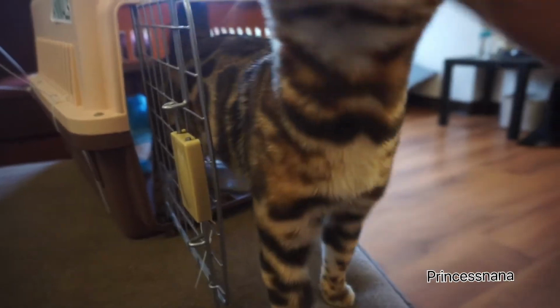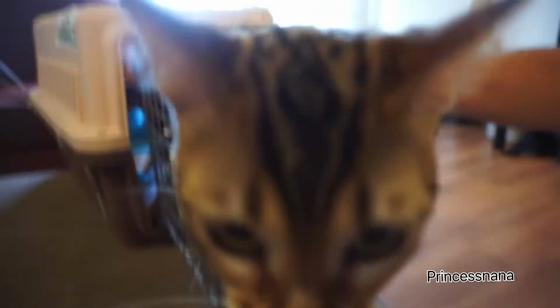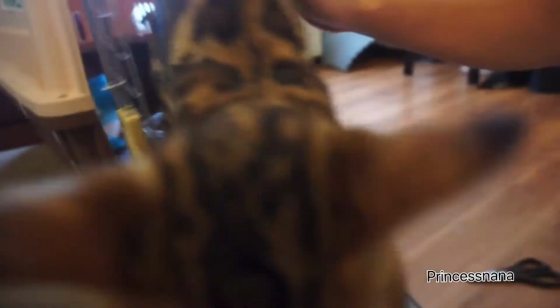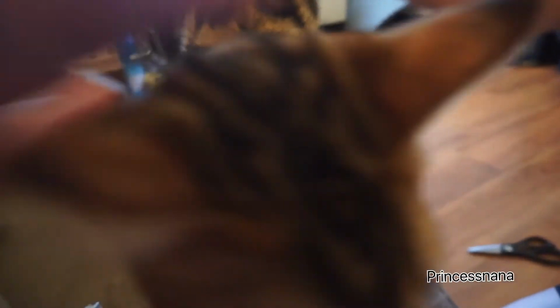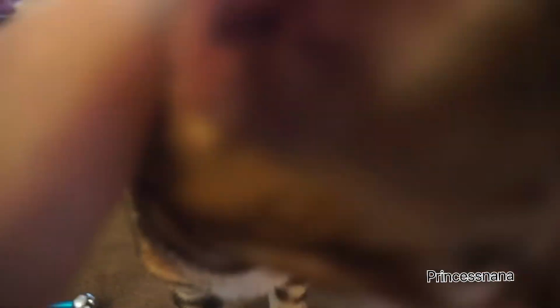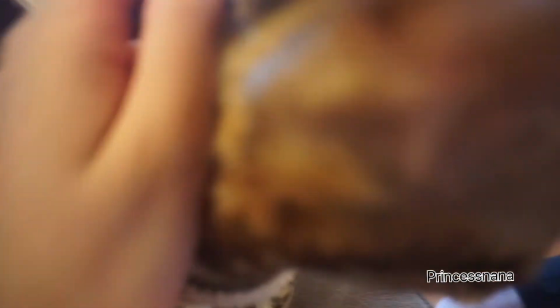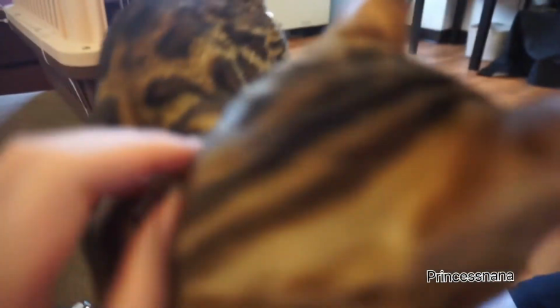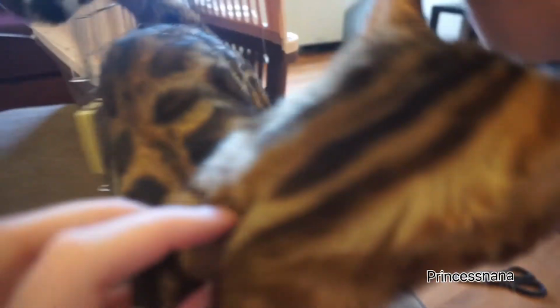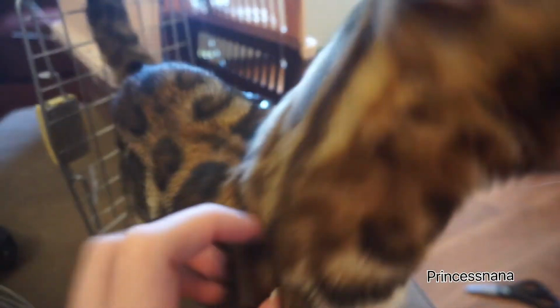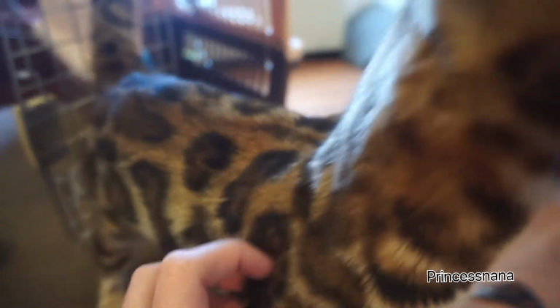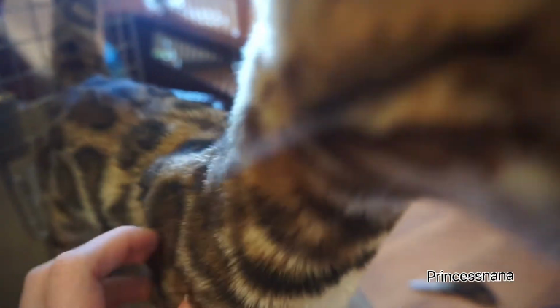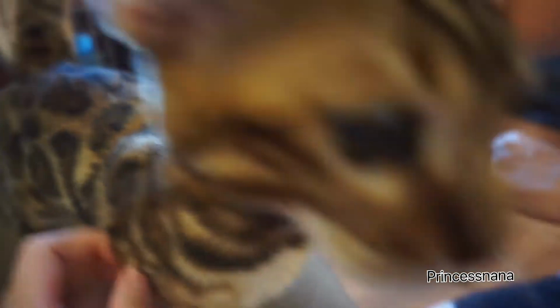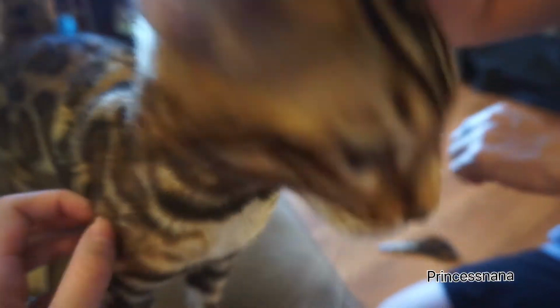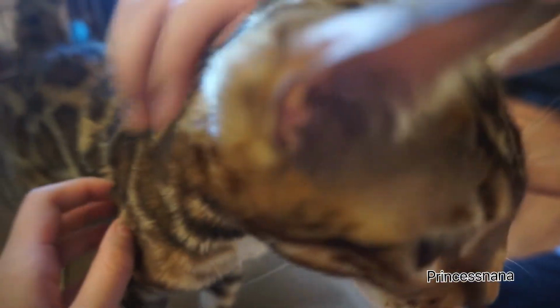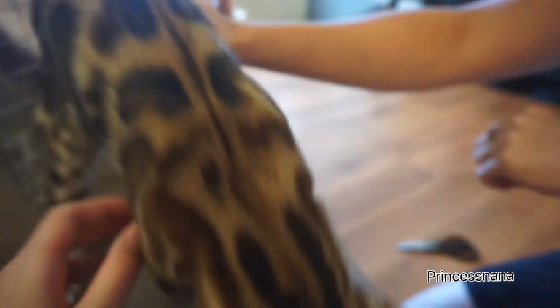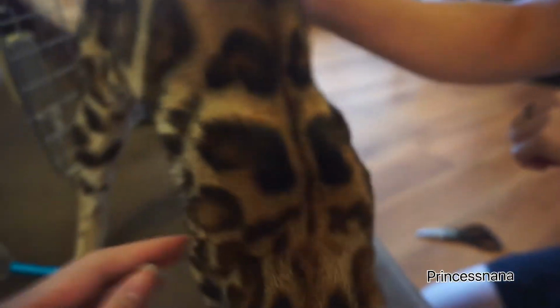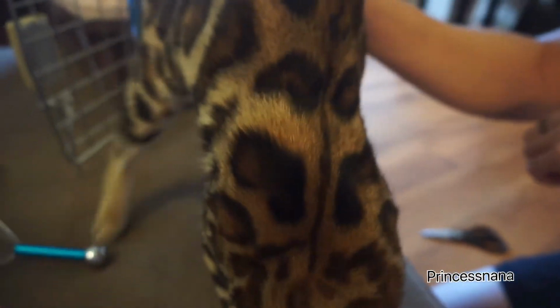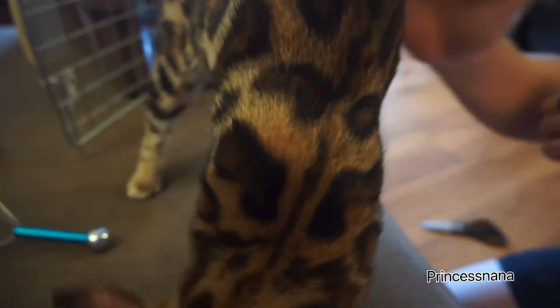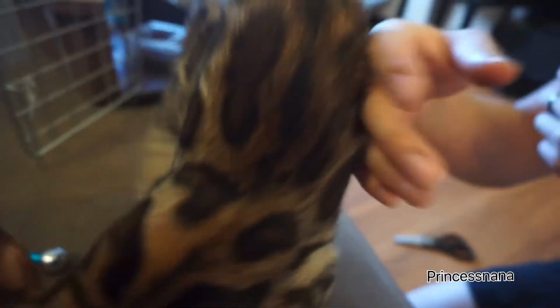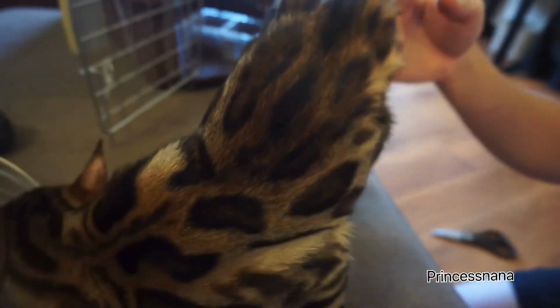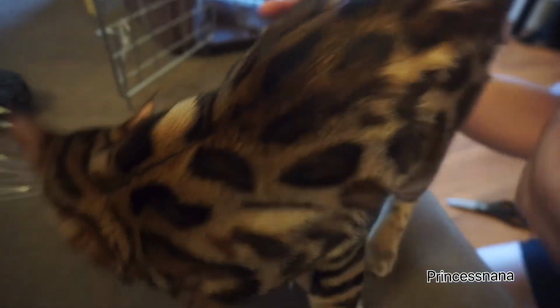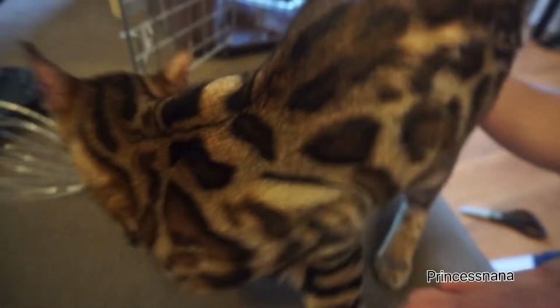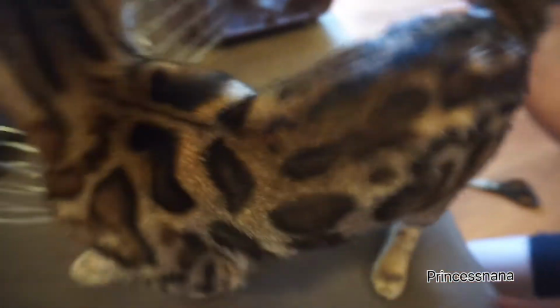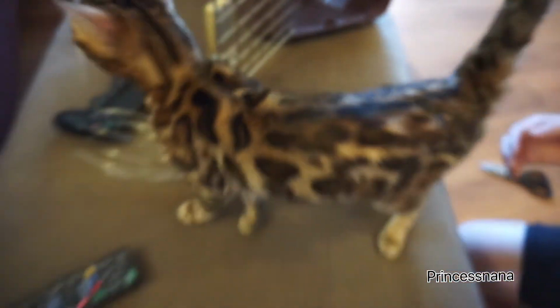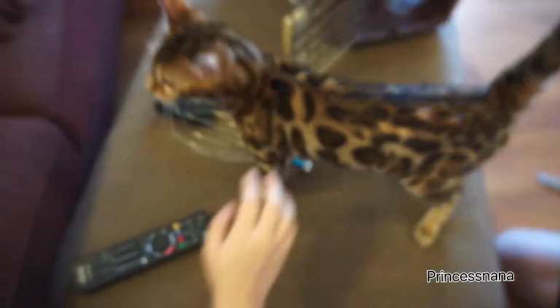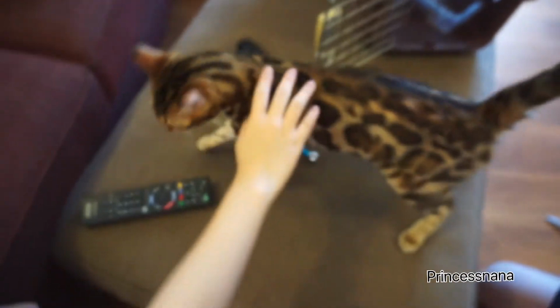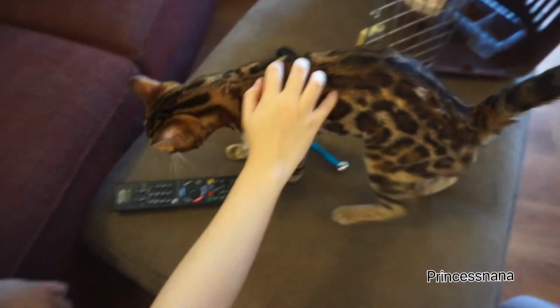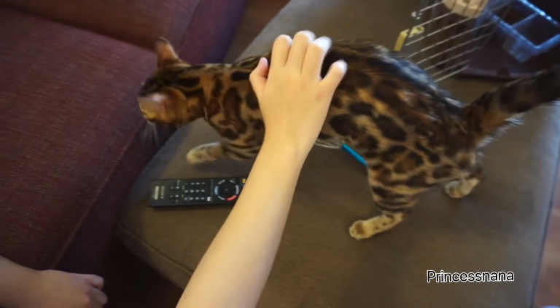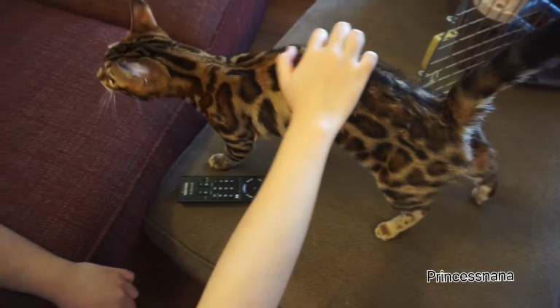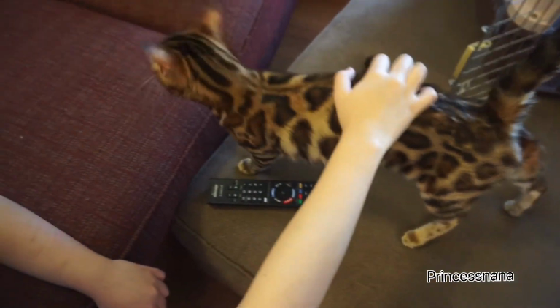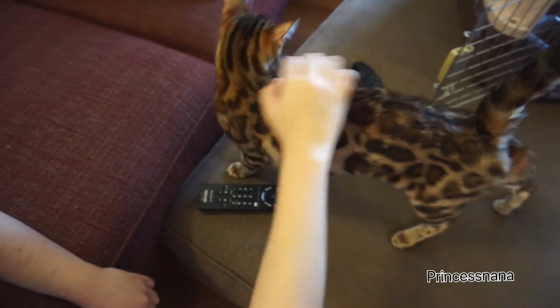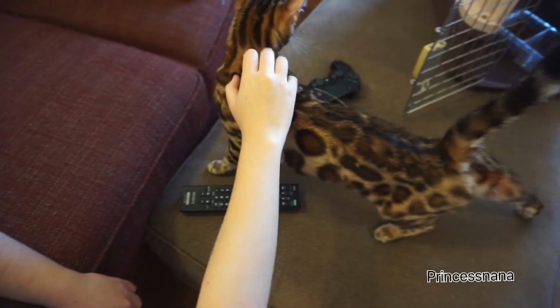My boyfriend is super excited for her to come, and we decided to name her Nanali. Look at her, she's so soft. Look at her. We haven't decided yet actually. She's so soft. She's complimenting her hair.